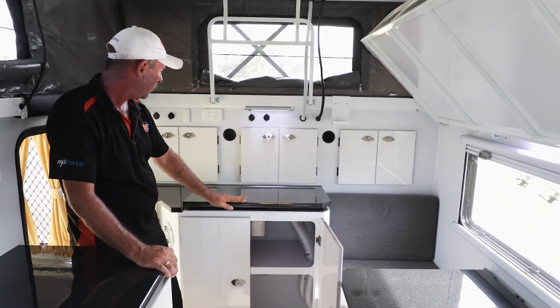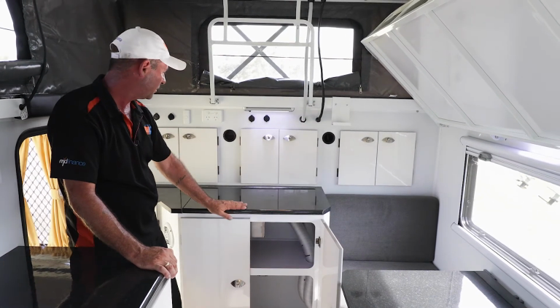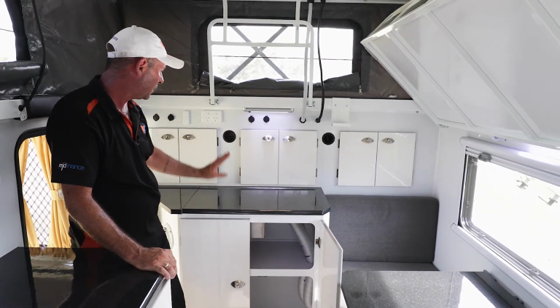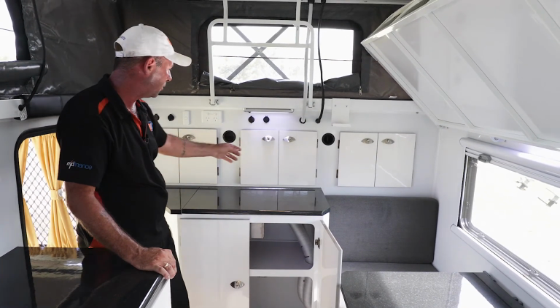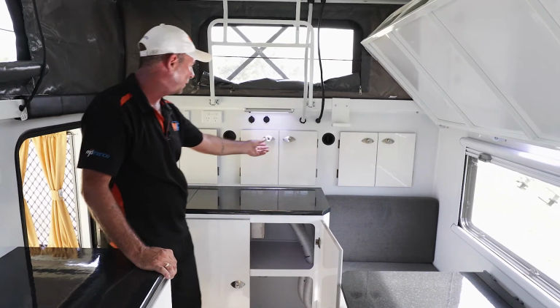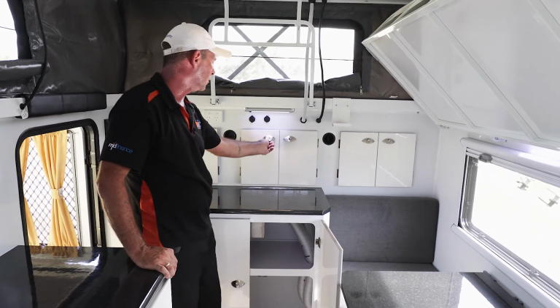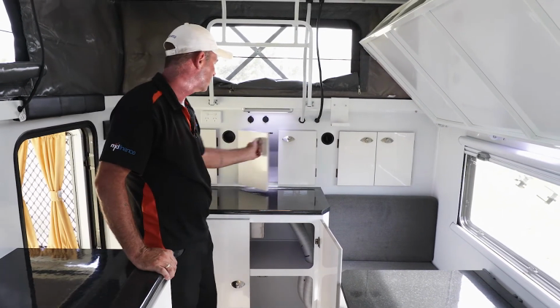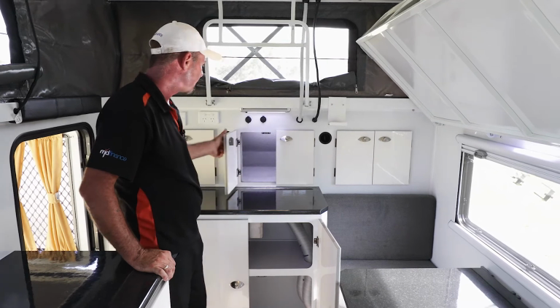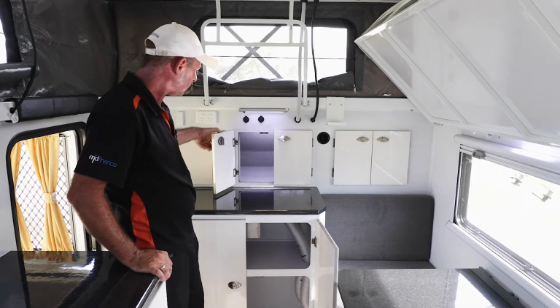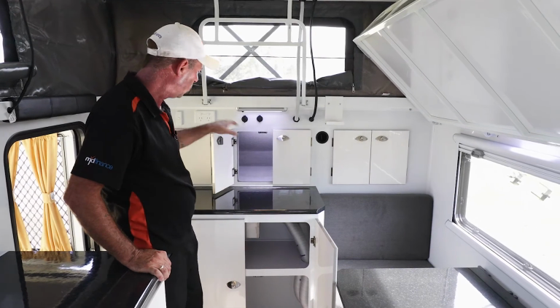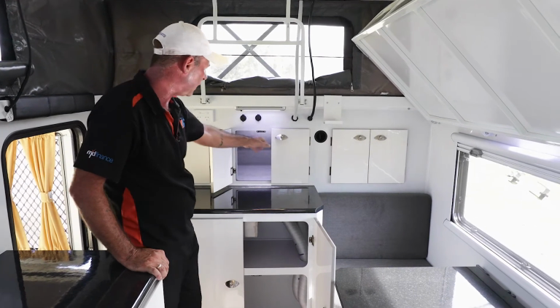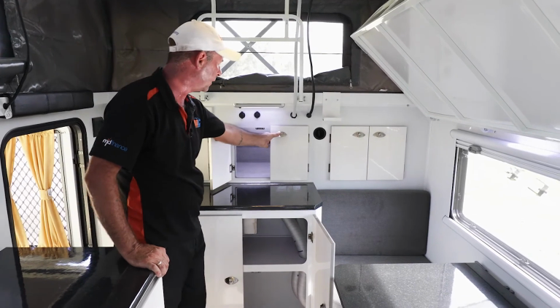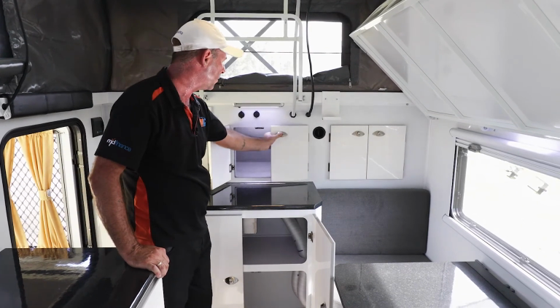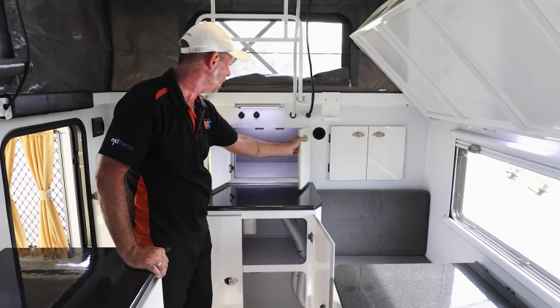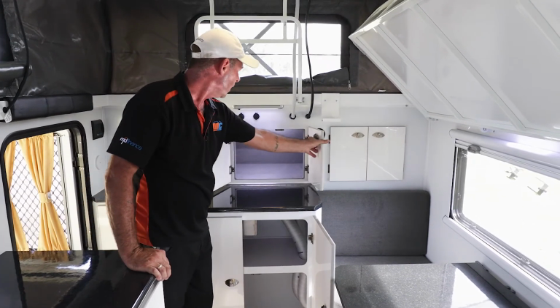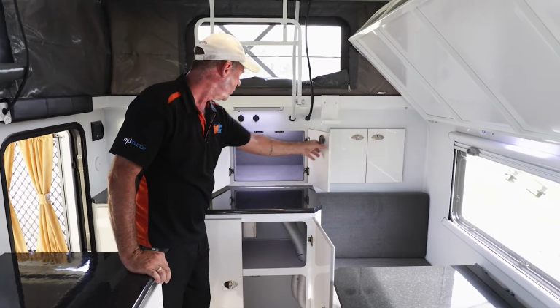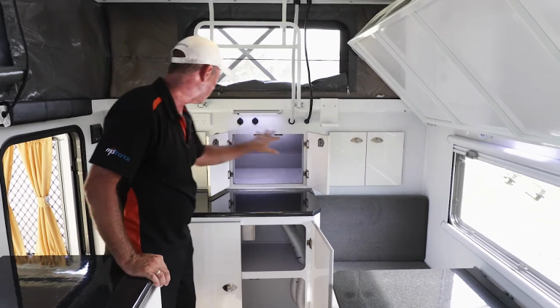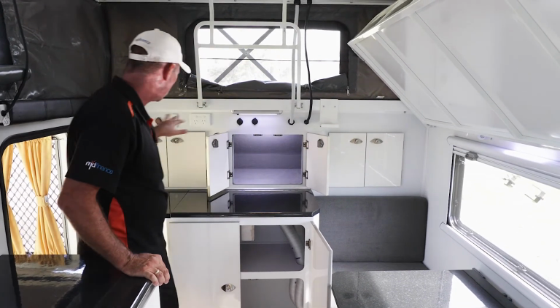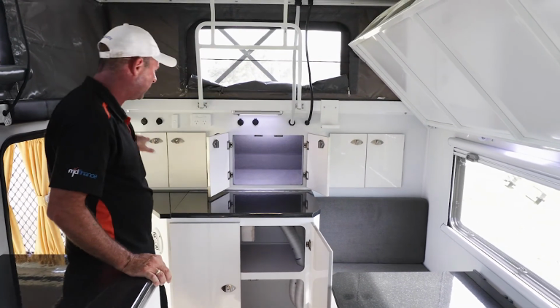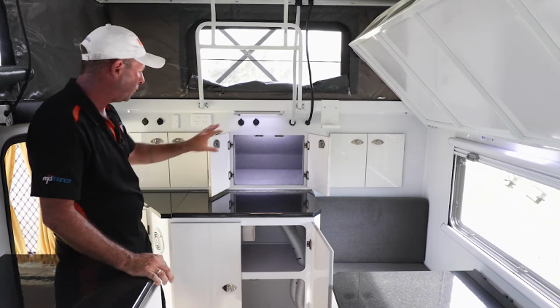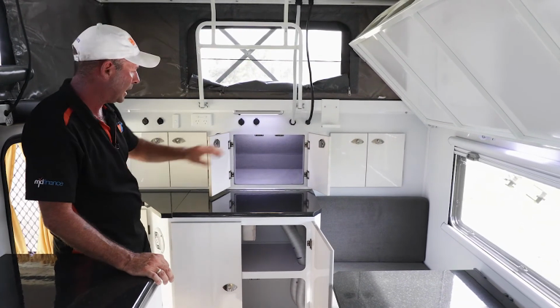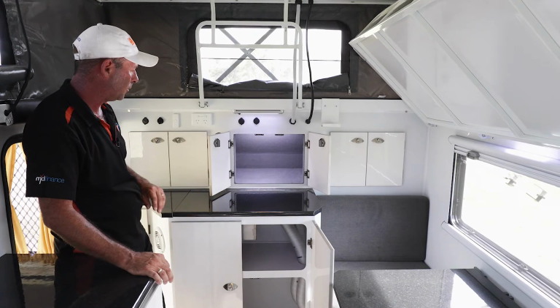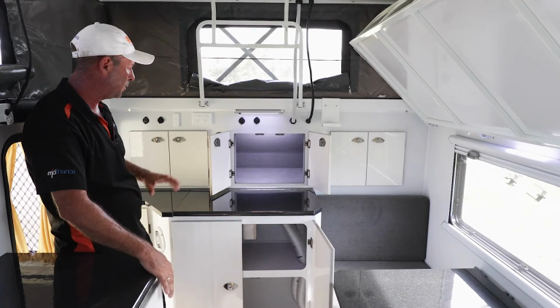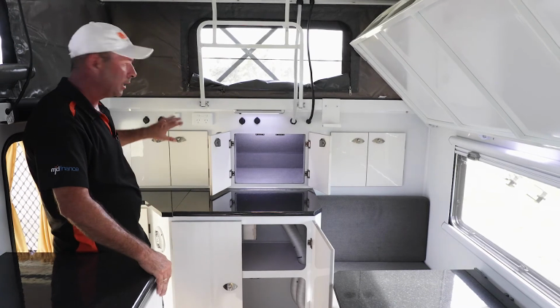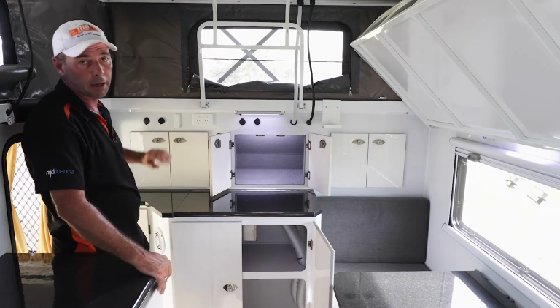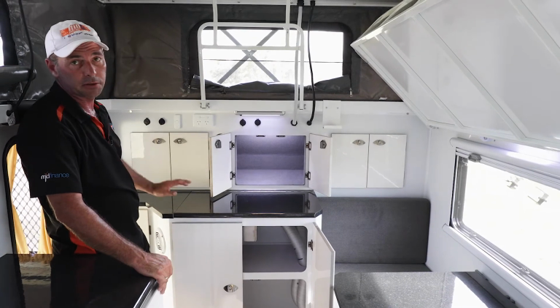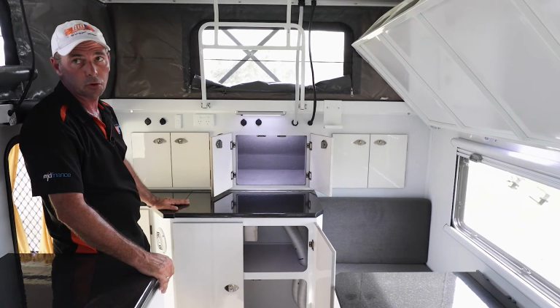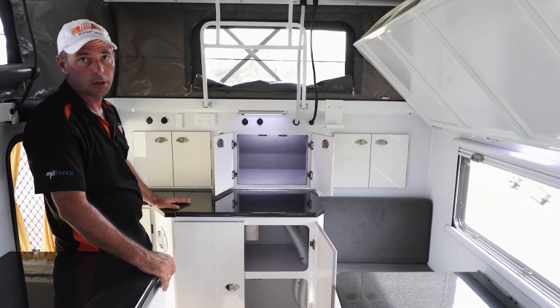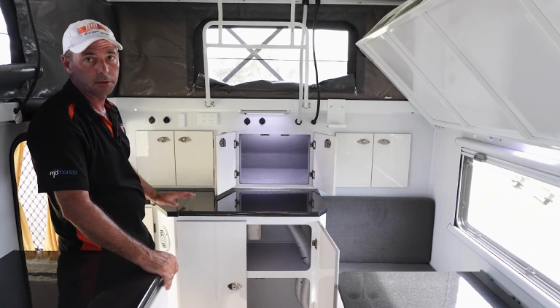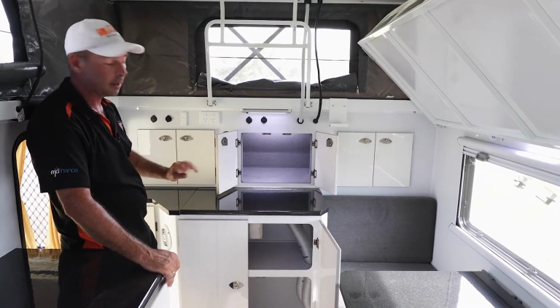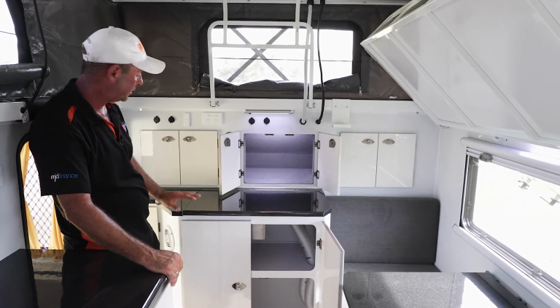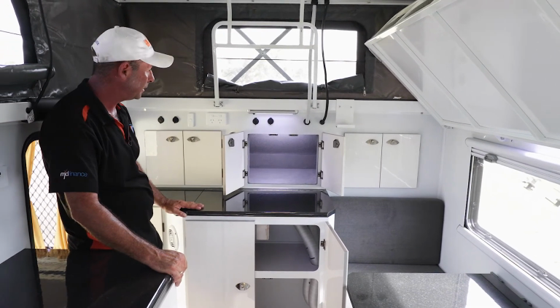Across the front here behind all these little doors, it's all LED lit in behind there — a beautiful big storage area, nicely carpet lined. A great place to store all your clothes and other bits and pieces.